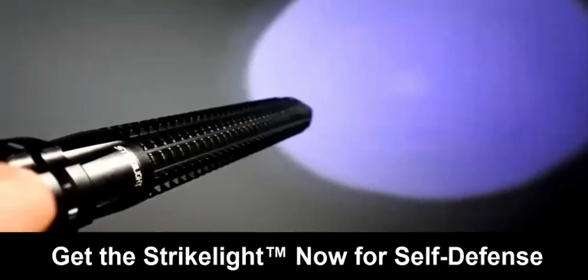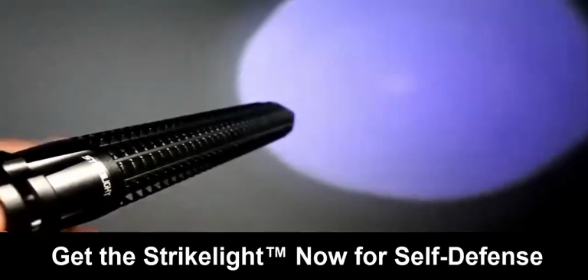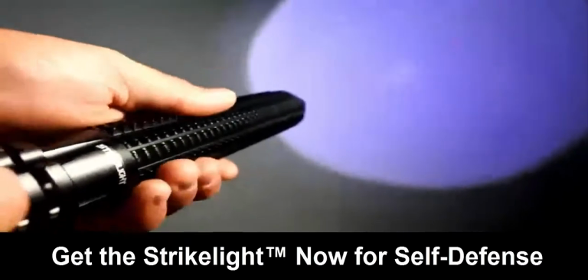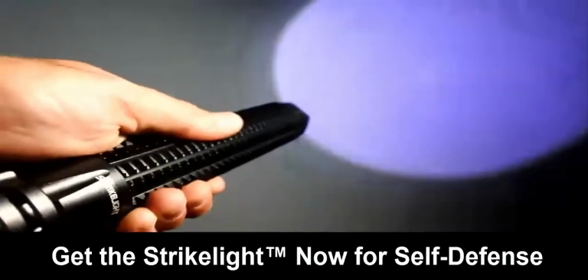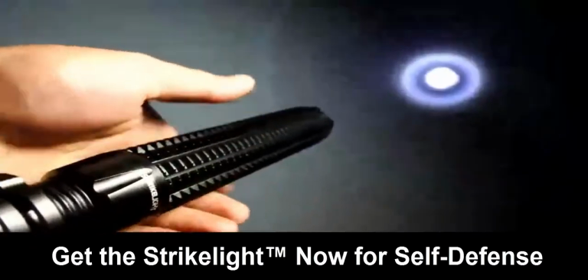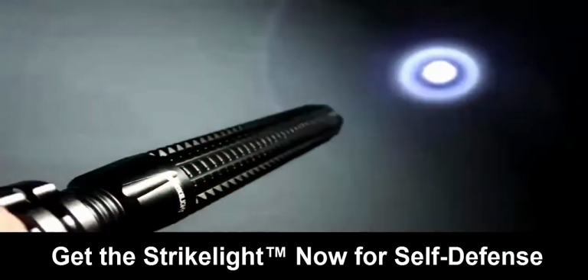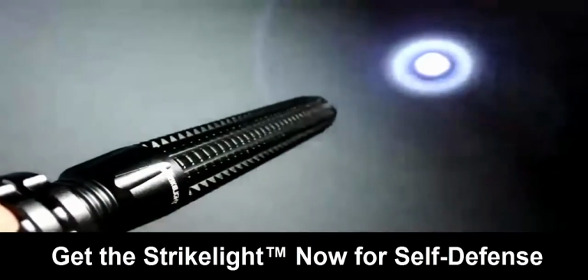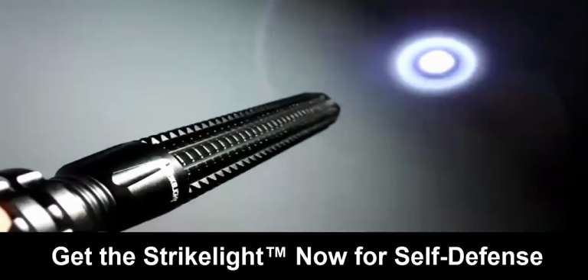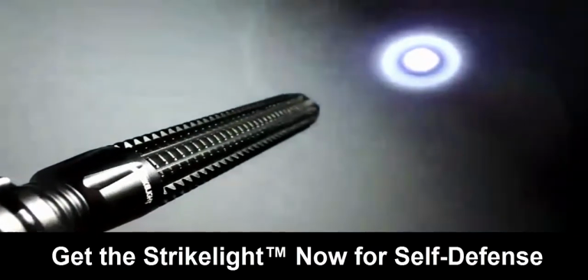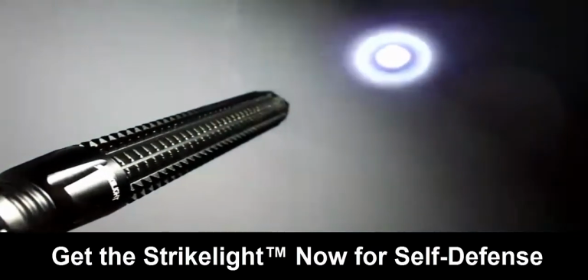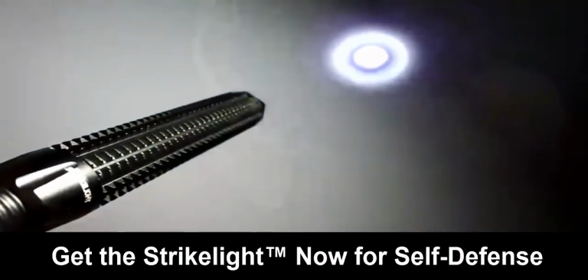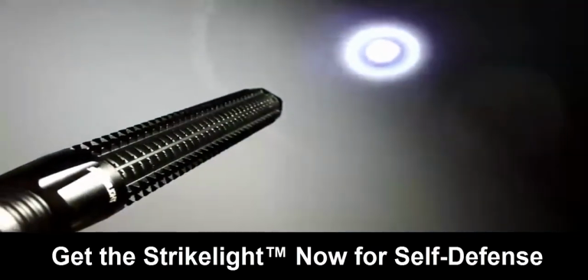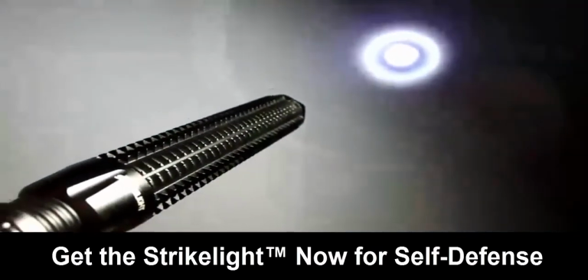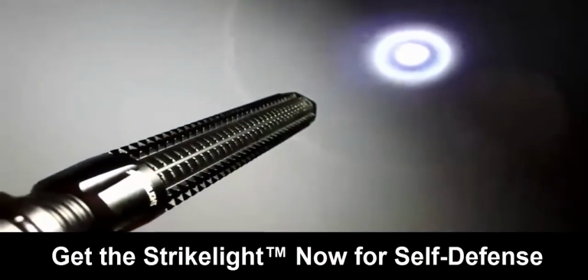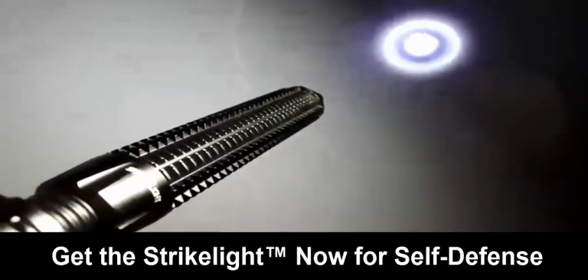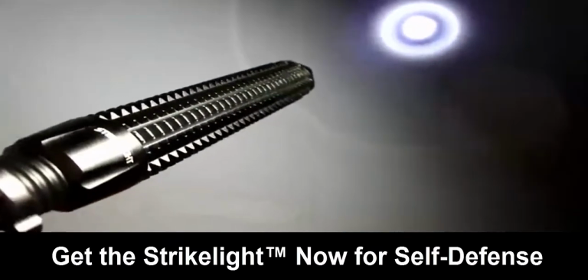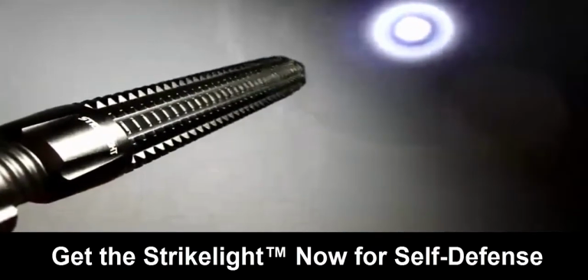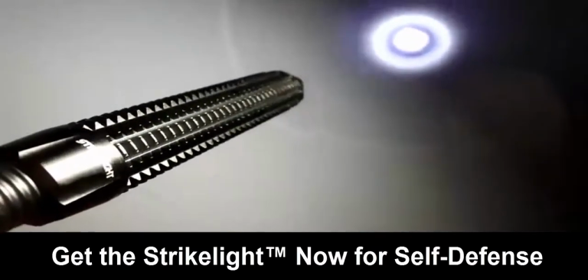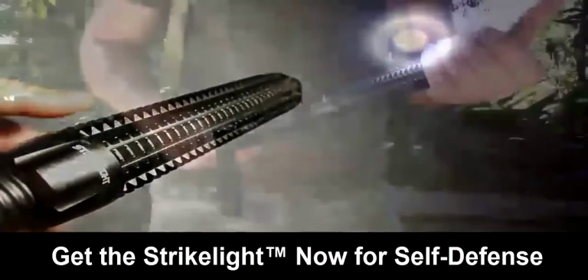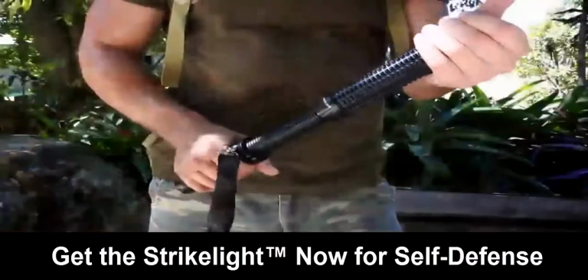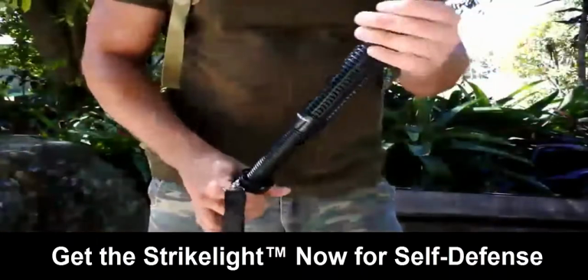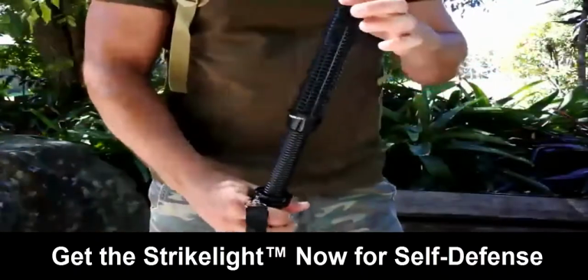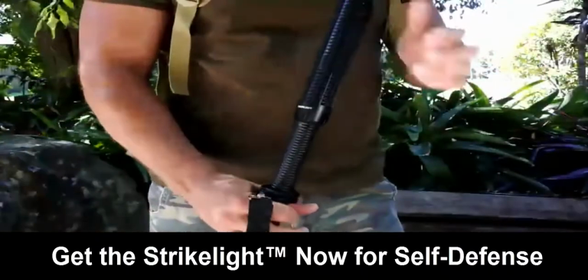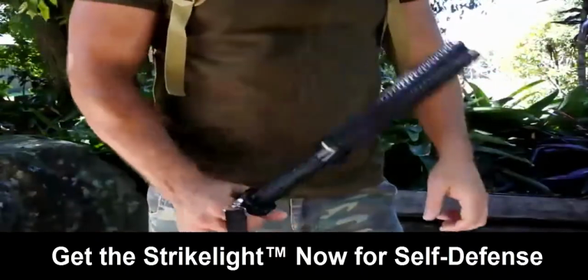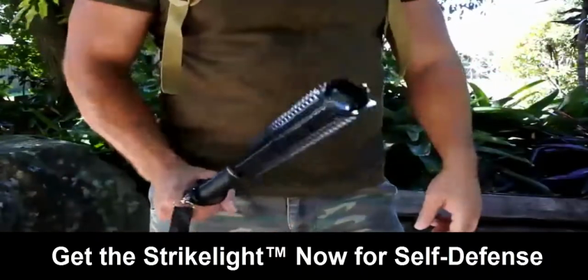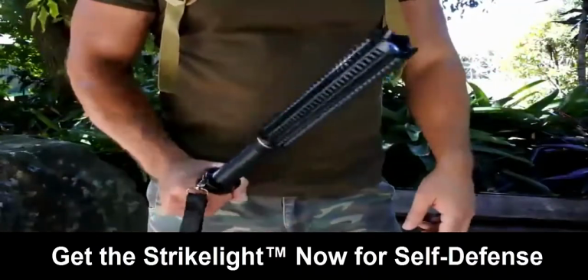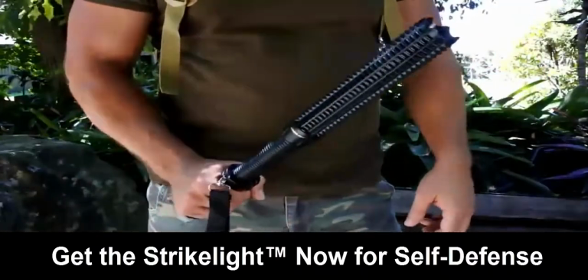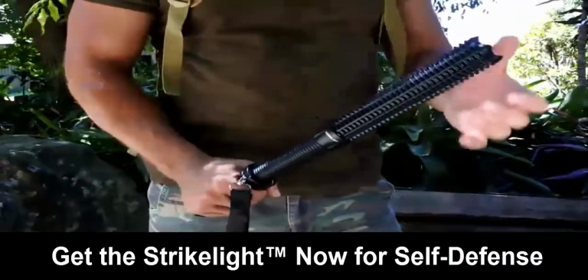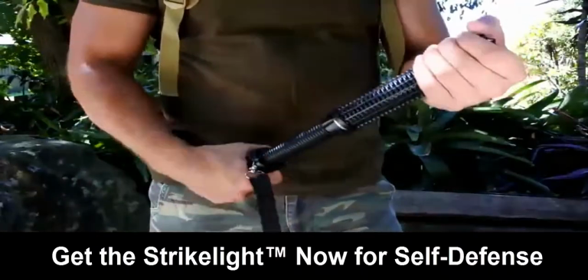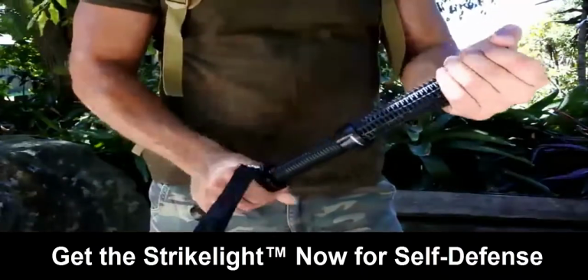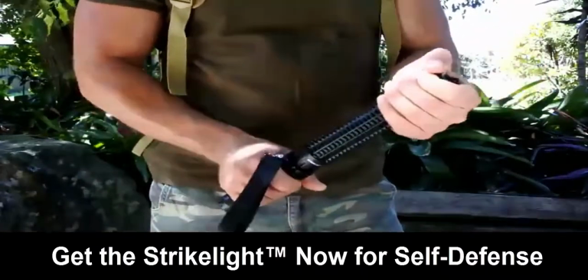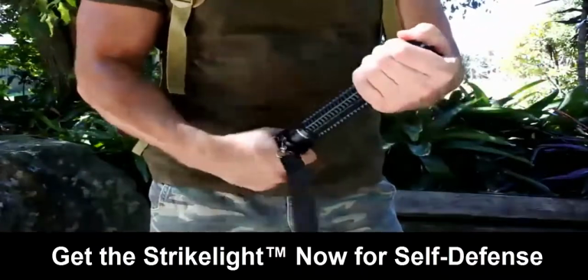You can also adjust the light size. Keep the Strike Light close for a wider light — best for close combat. Then twist and extend the baton and the light becomes smaller and more focused, ideal for long distances. This is the hottest tactical flashlight right now.